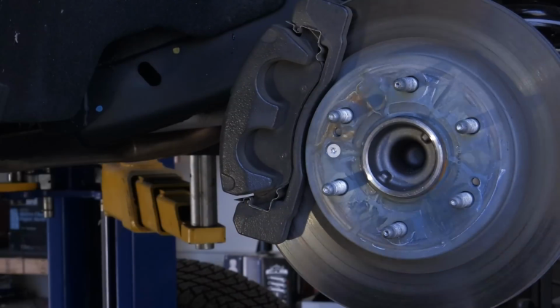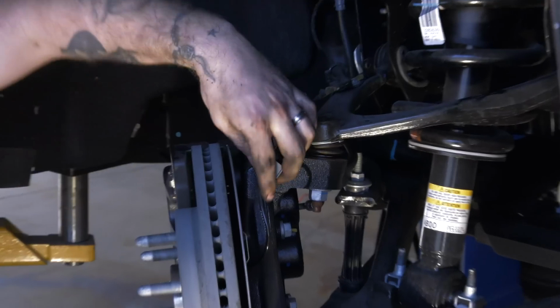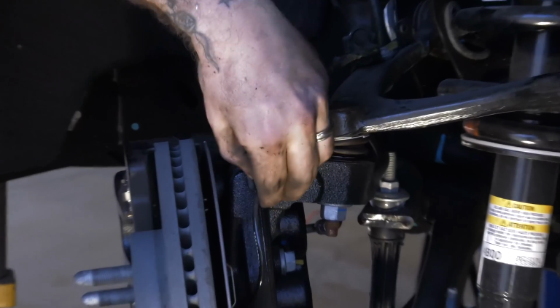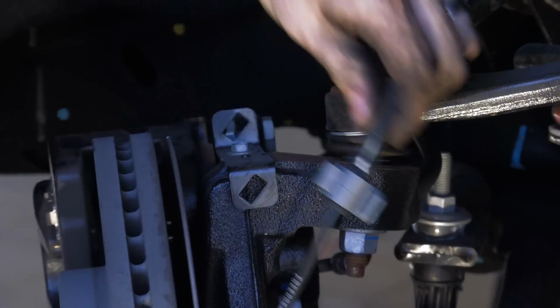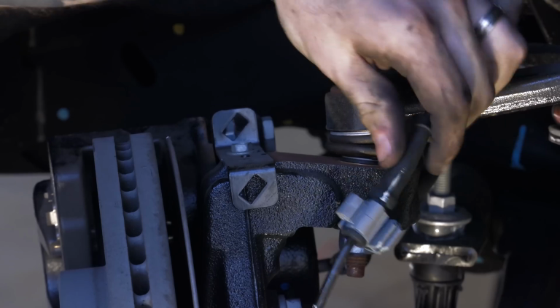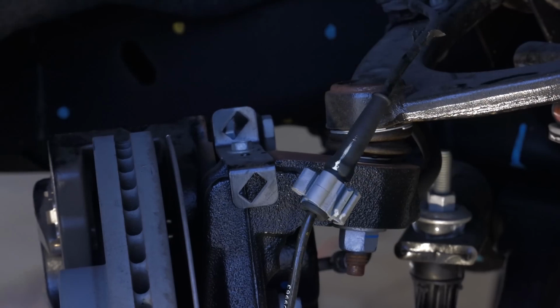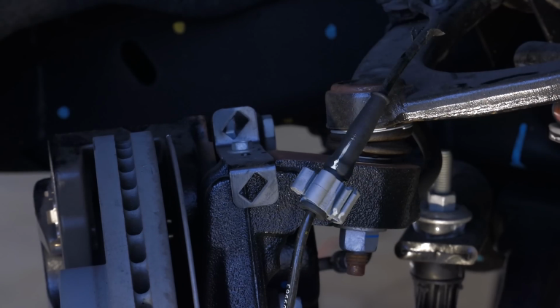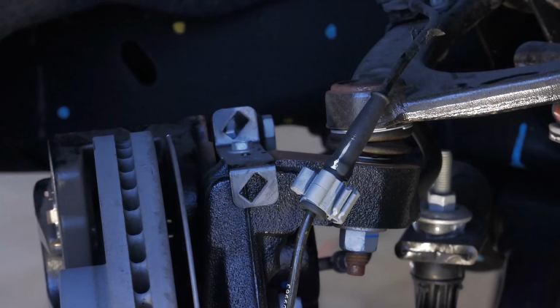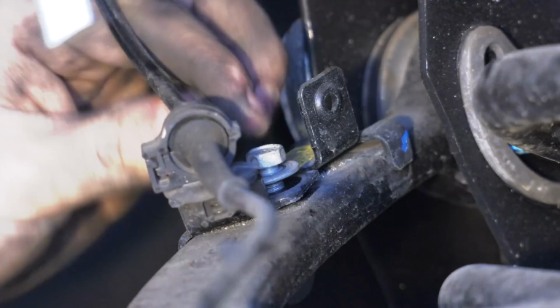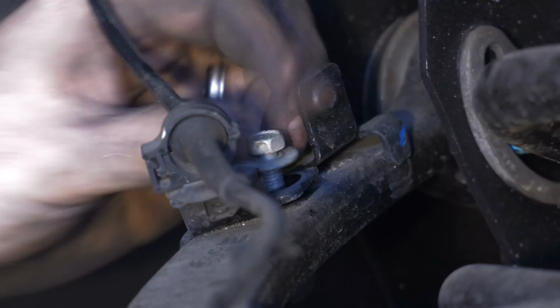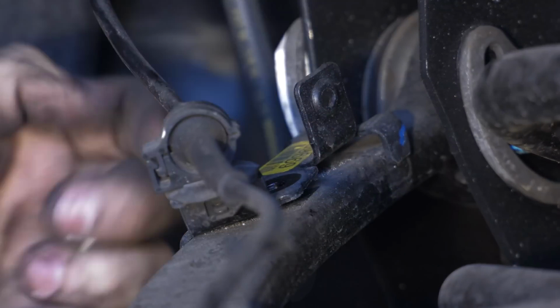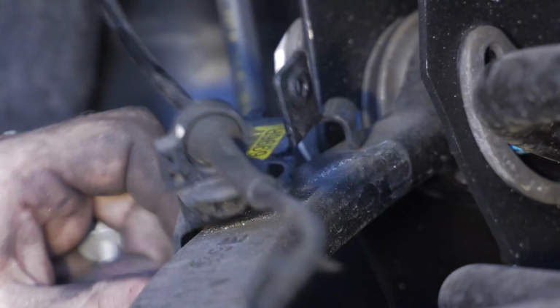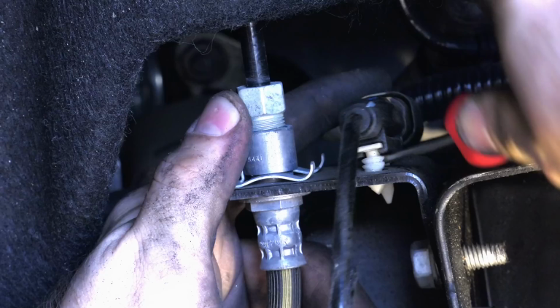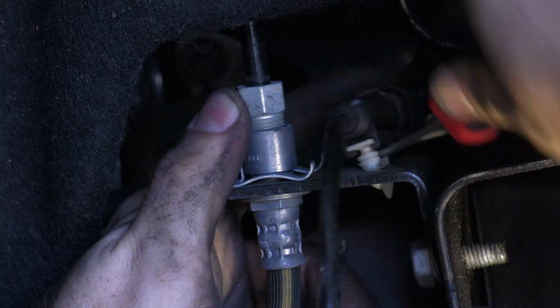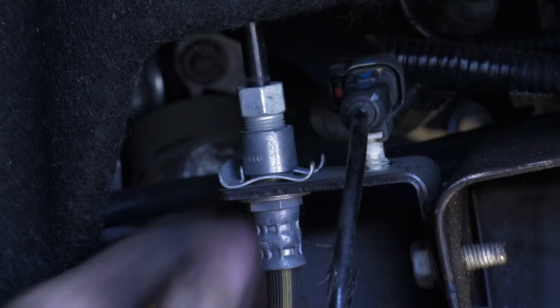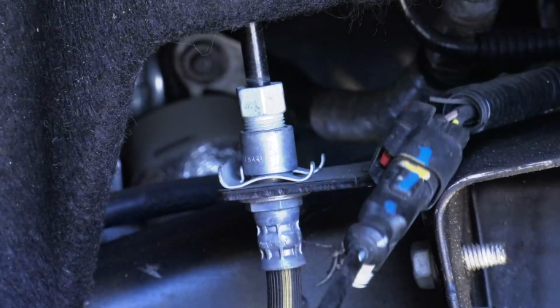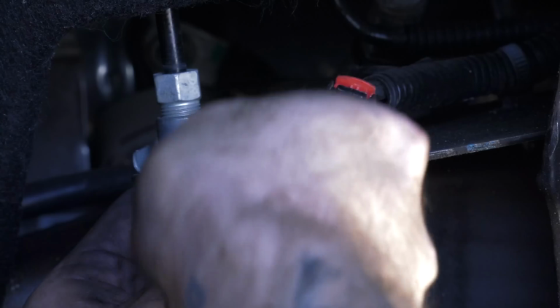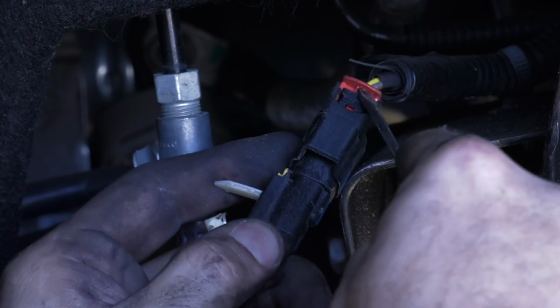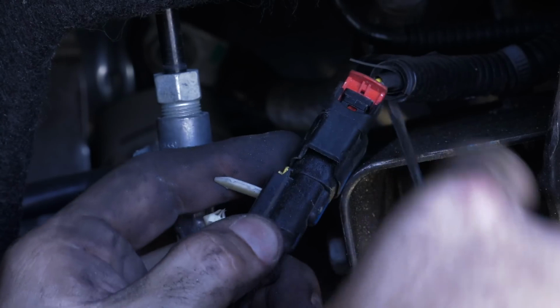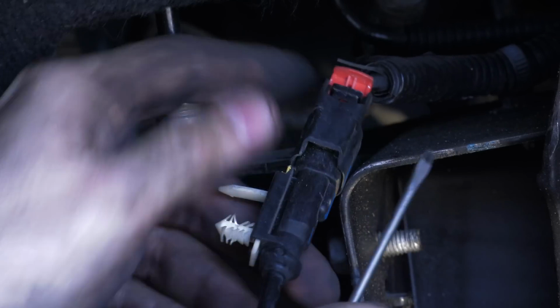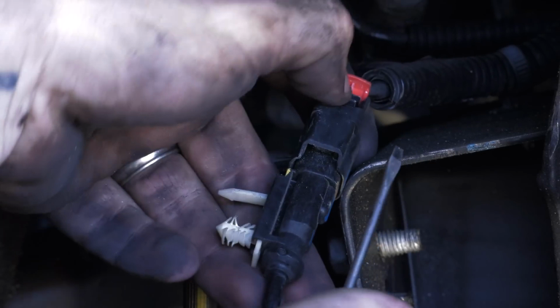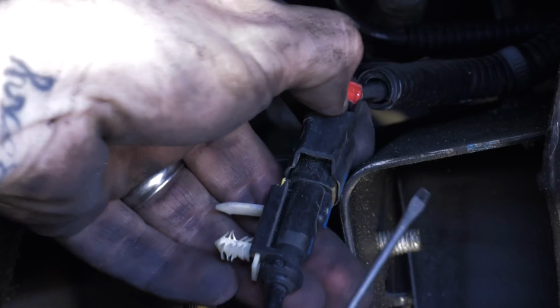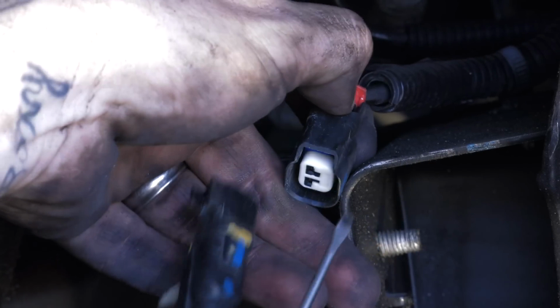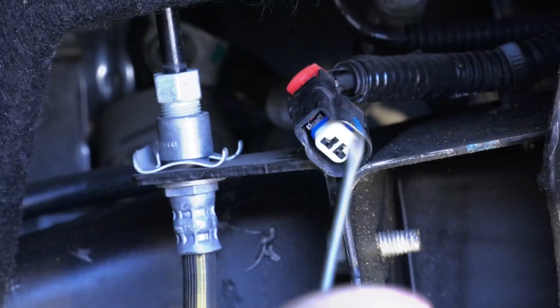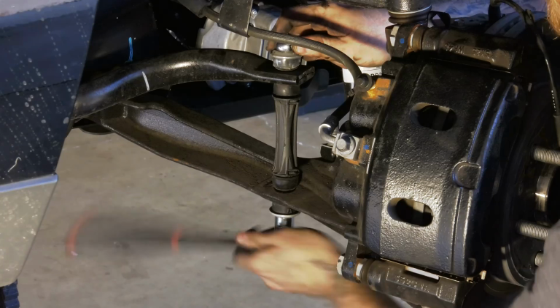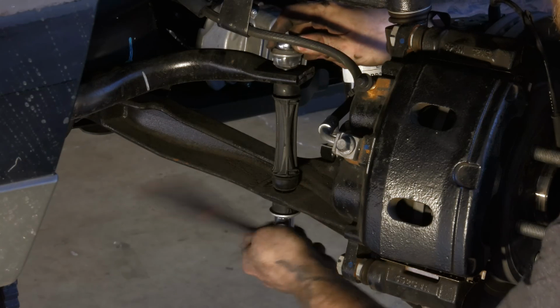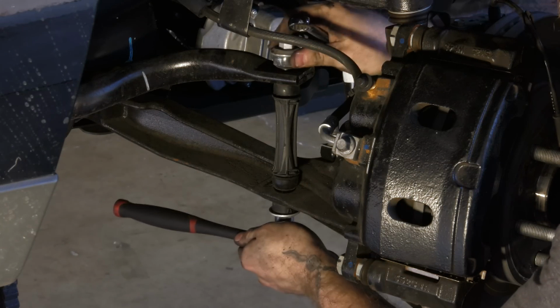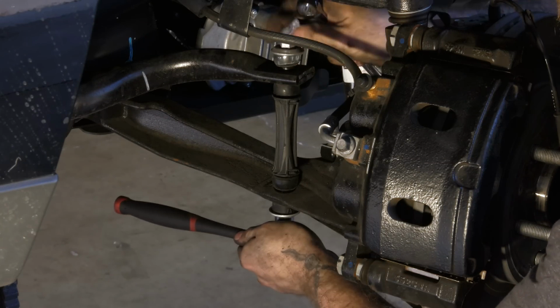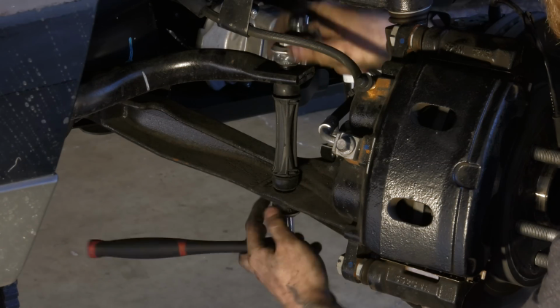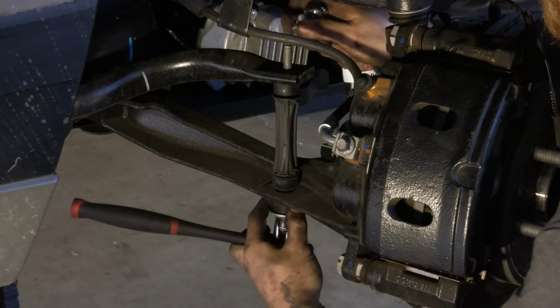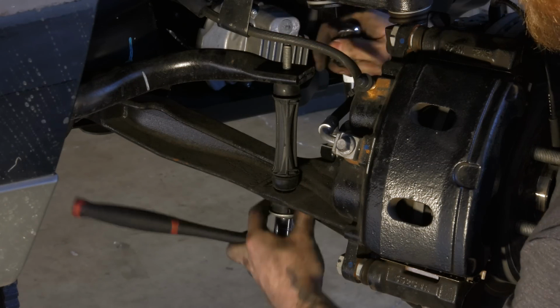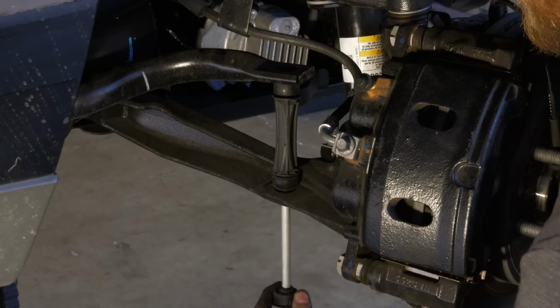Undo the clips from the wheel speed sensor wiring. There's one on the steering knuckle, one on the control arm, and another on a bracket mounted to the frame. Now you can unplug it from the wiring harness. Disconnect the anti-sway bar and remove the link completely.